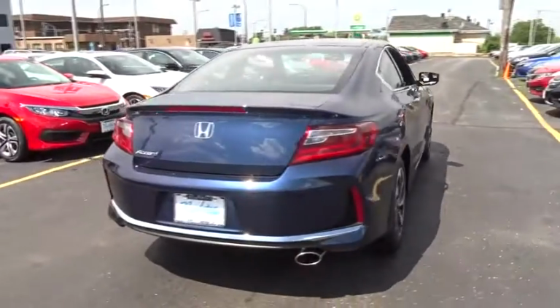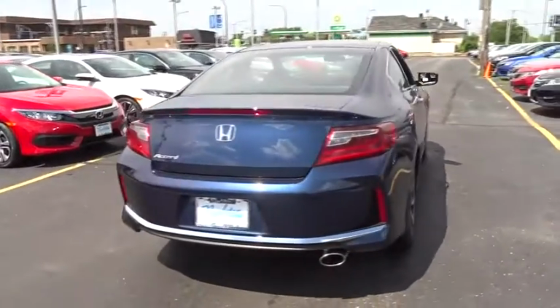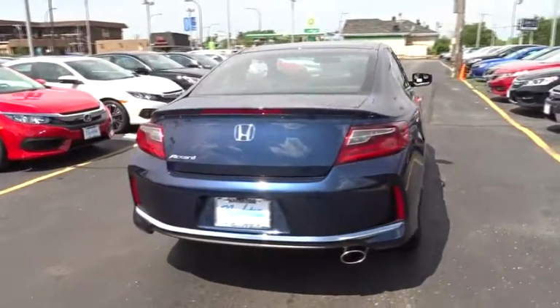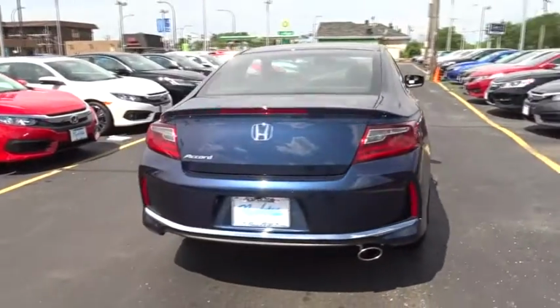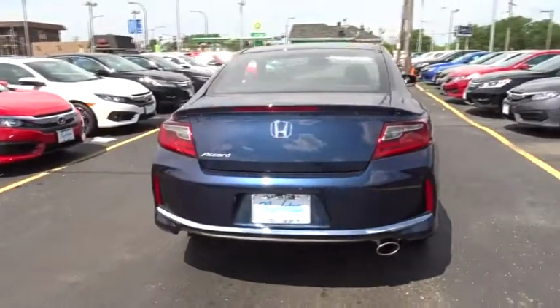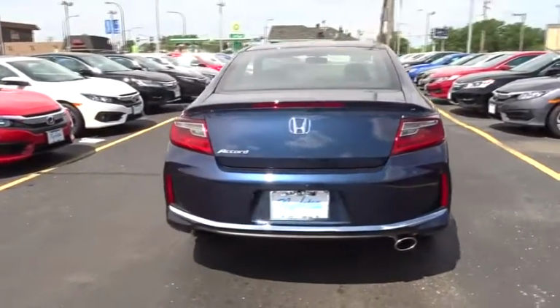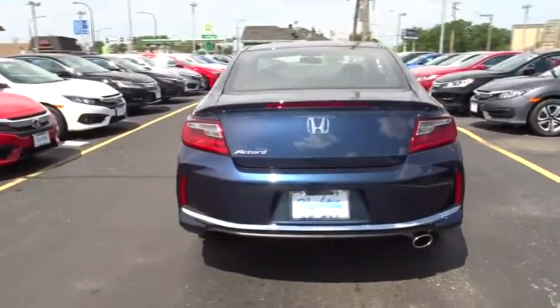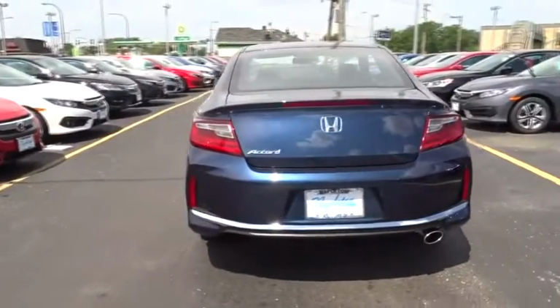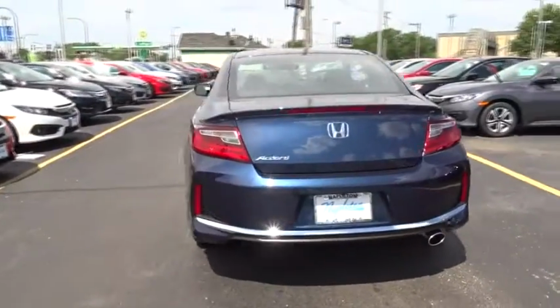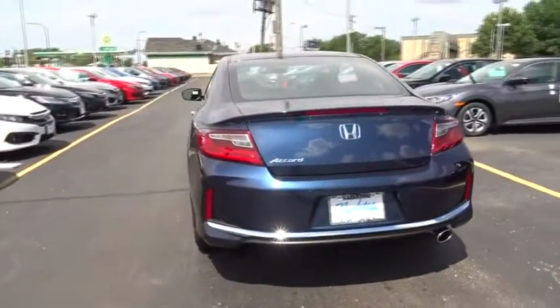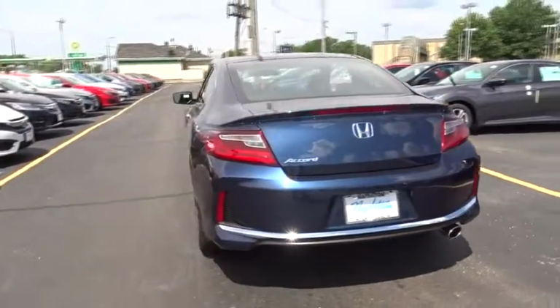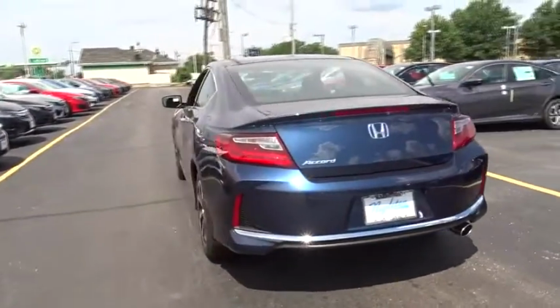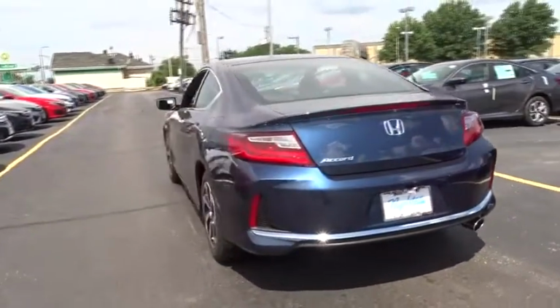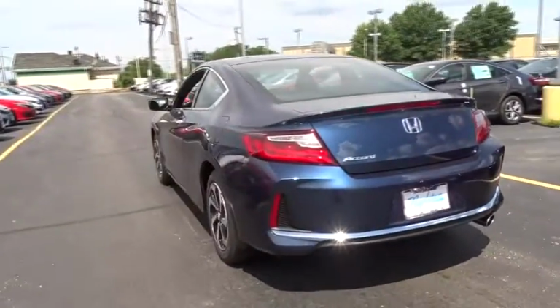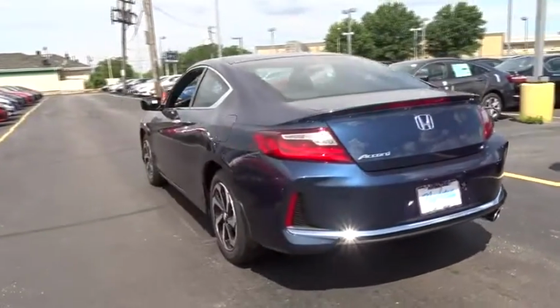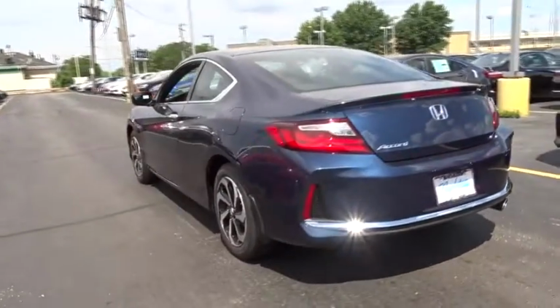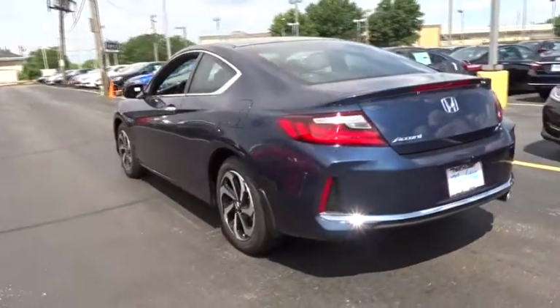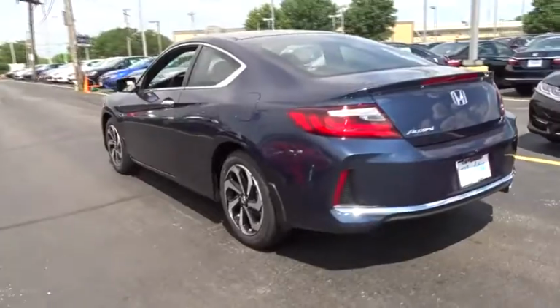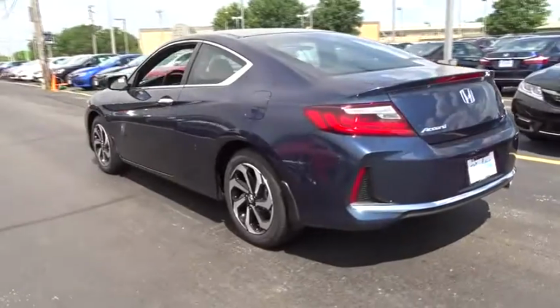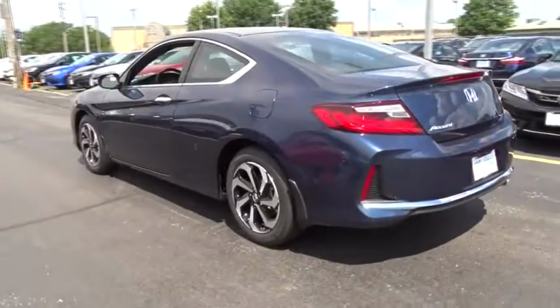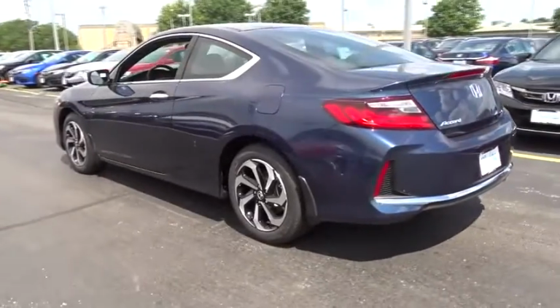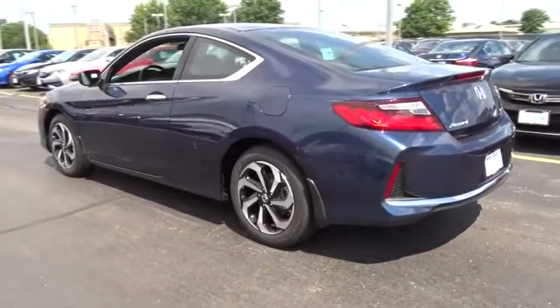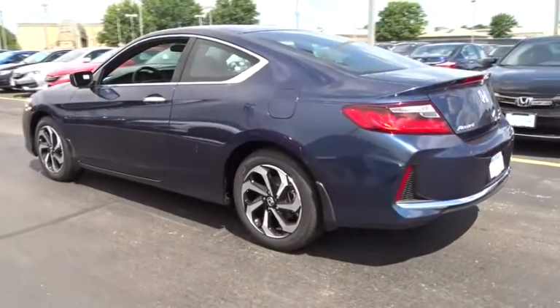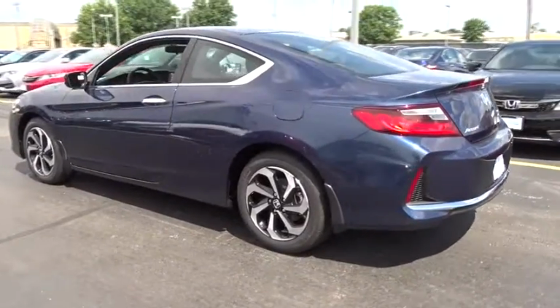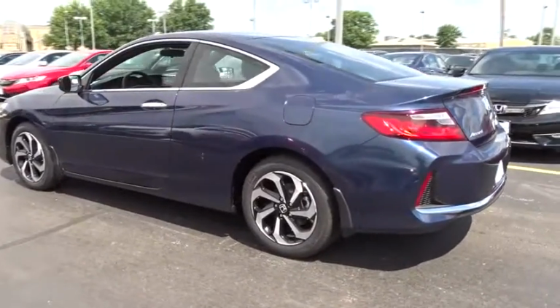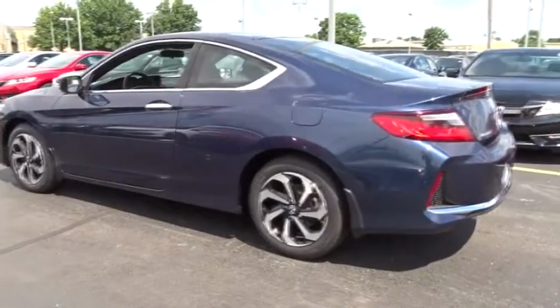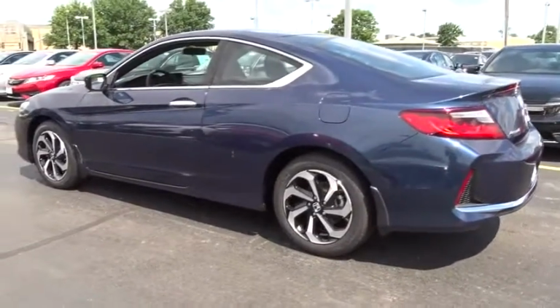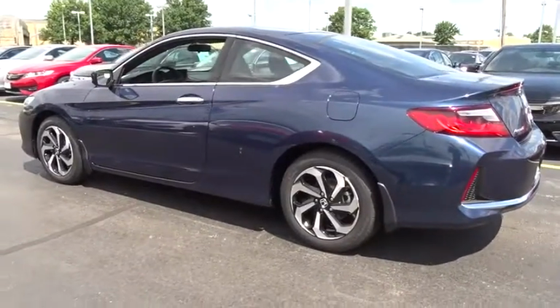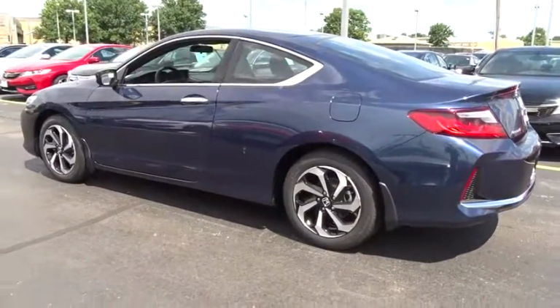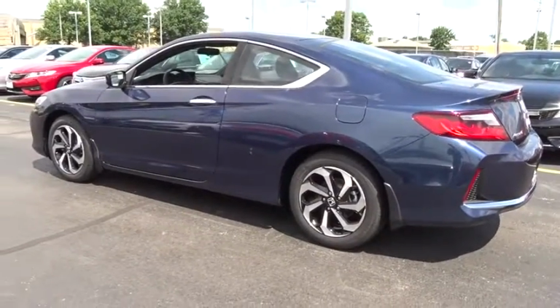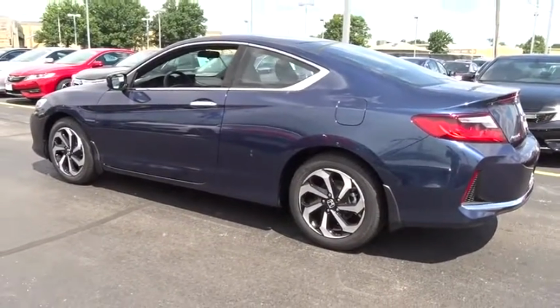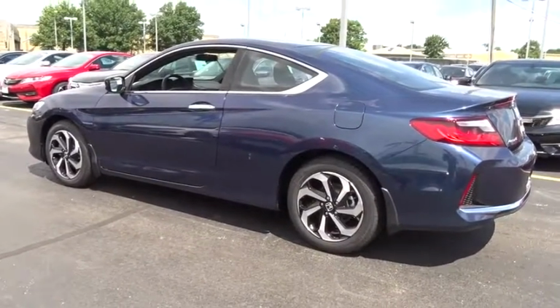Remote keyless entry, panic alarm, tilt steering wheel, driver vanity mirror, front bucket seat, cloth seat trim. Come take a test drive today.